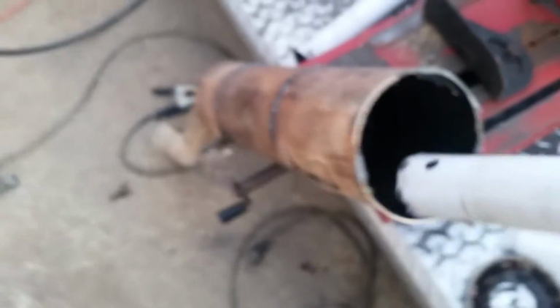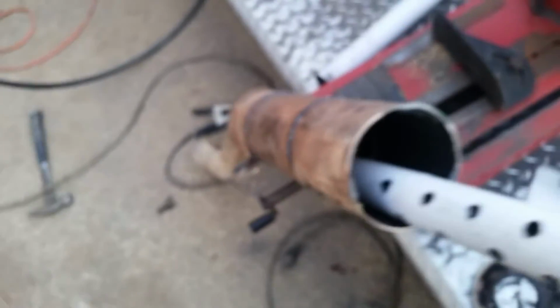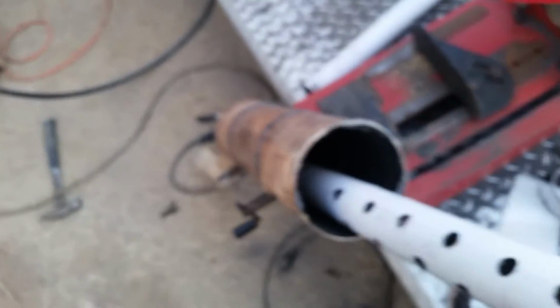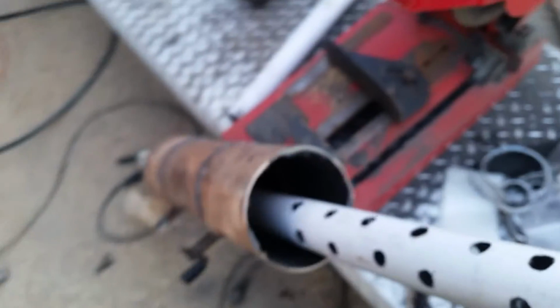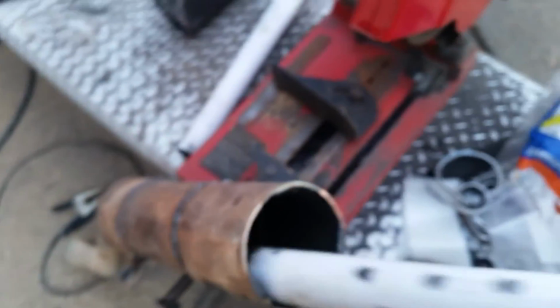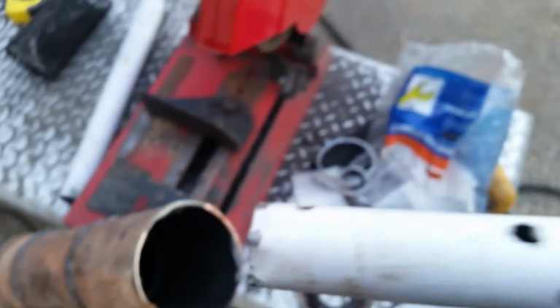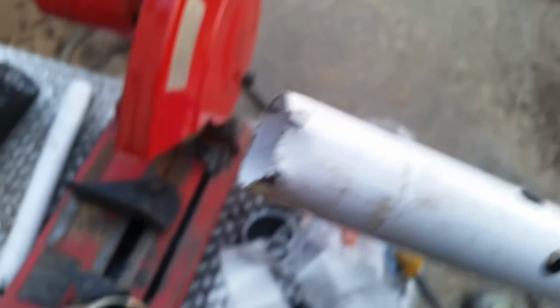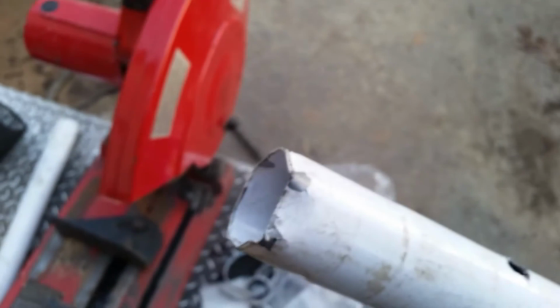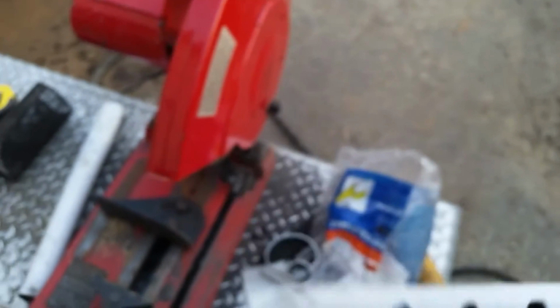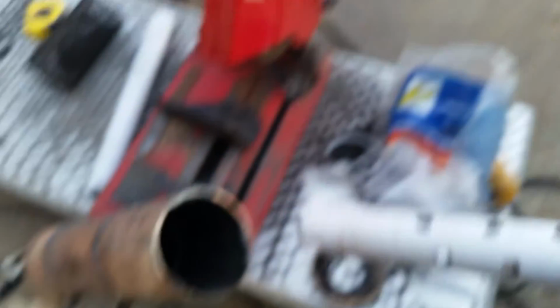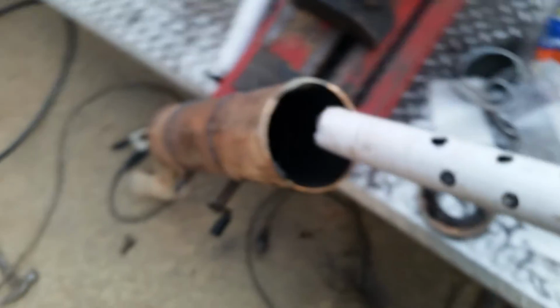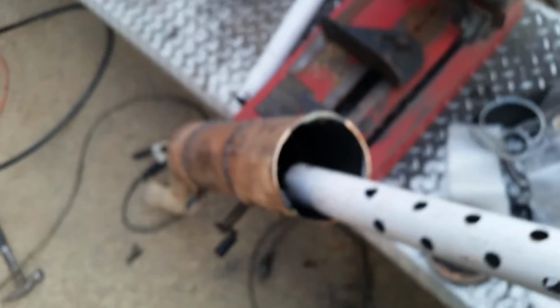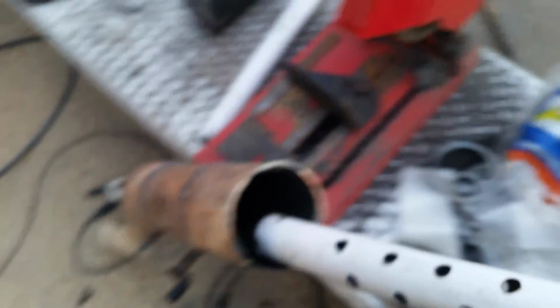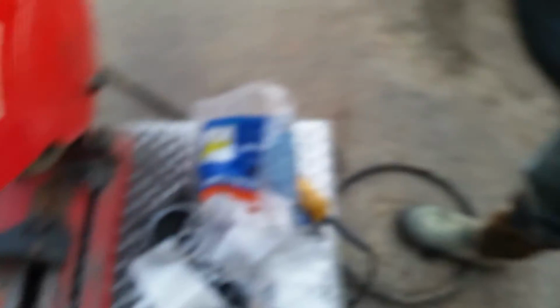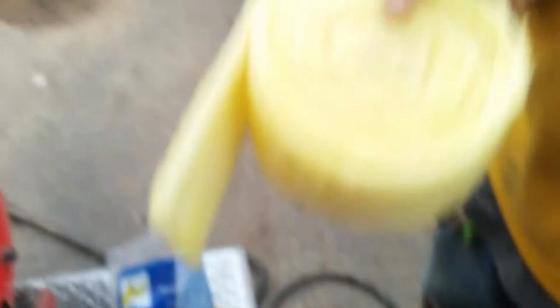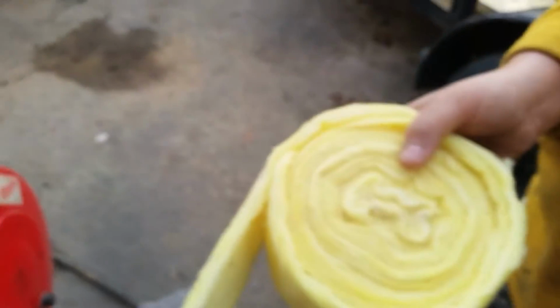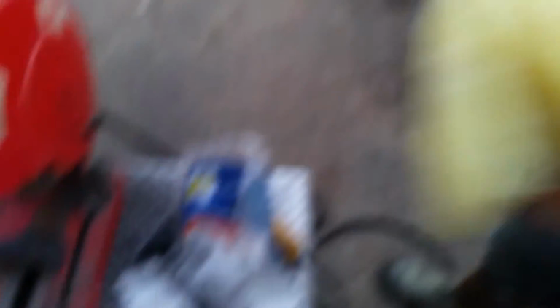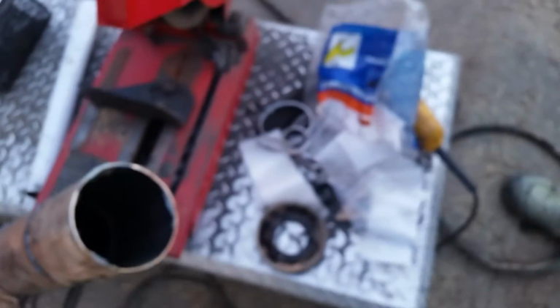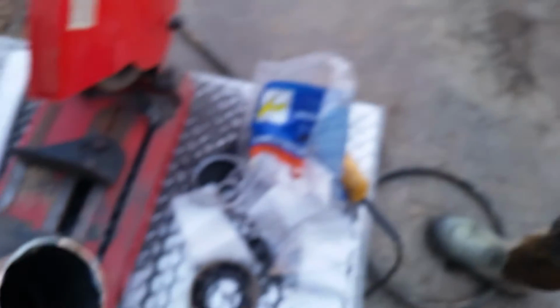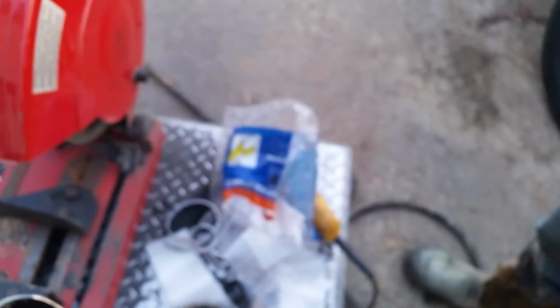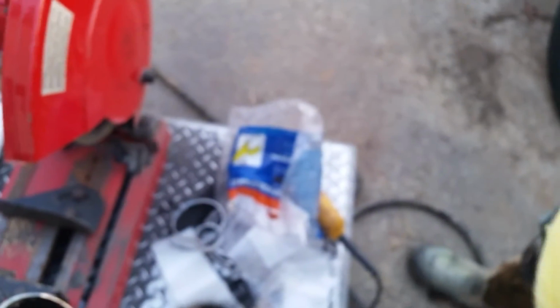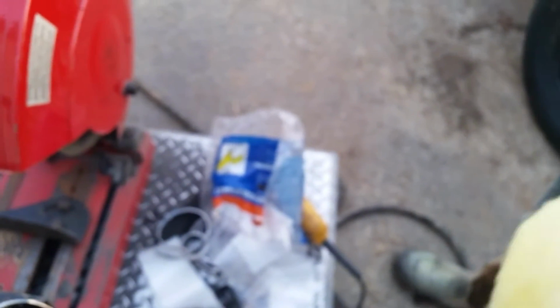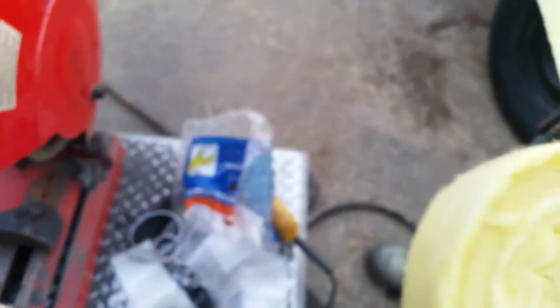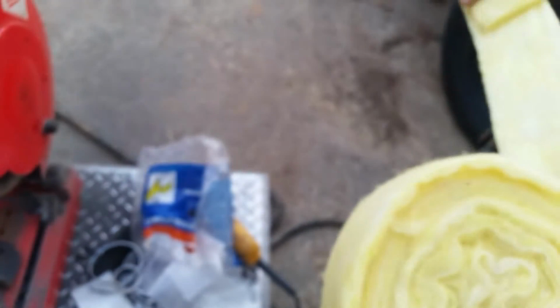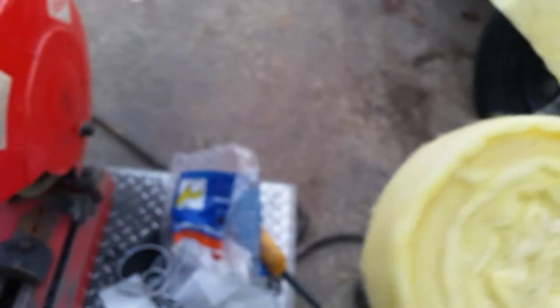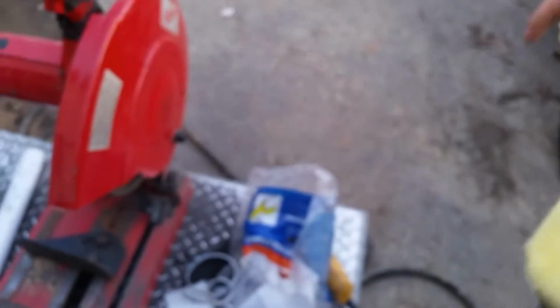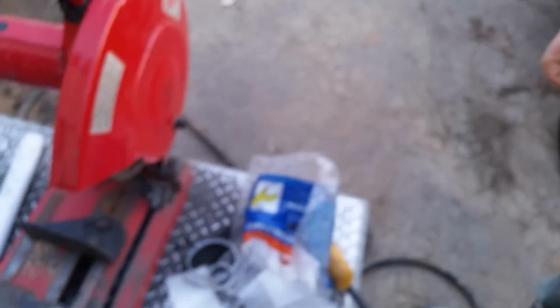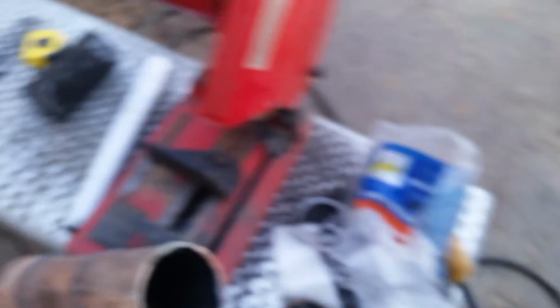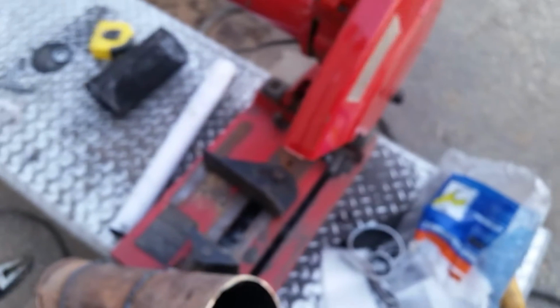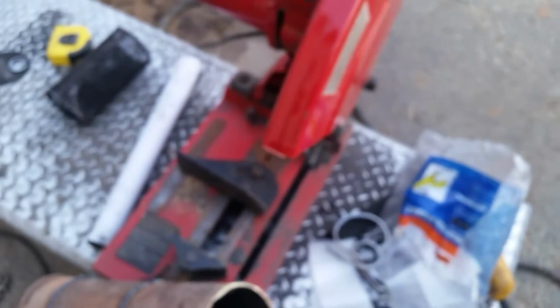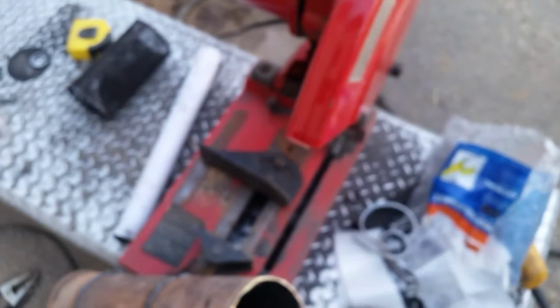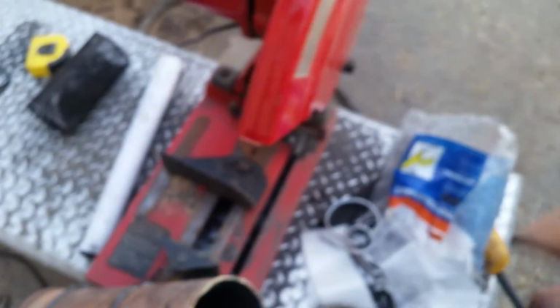And this just slips over top of it, kind of crimped the end a little bit. I'm going to weld it in place, and then we got some insulation we're going to stuff in there — see if it'll catch on fire. Well, we'll see how it goes. Stay tuned.